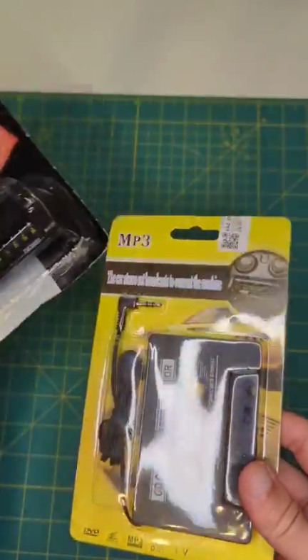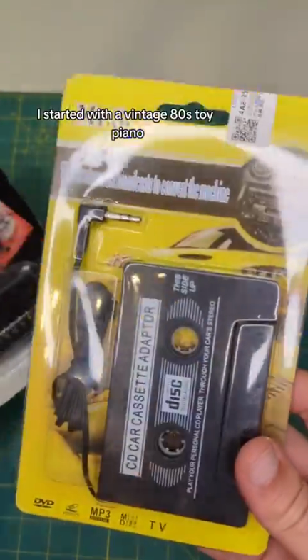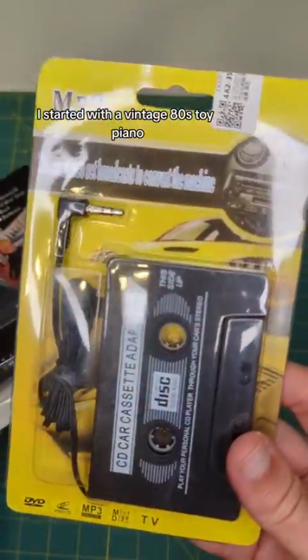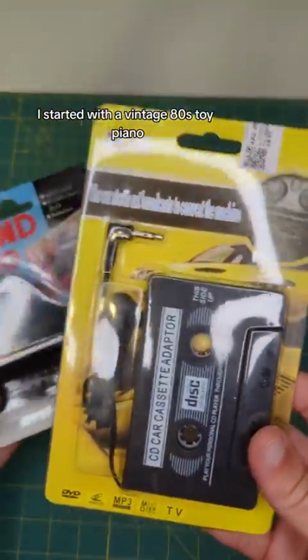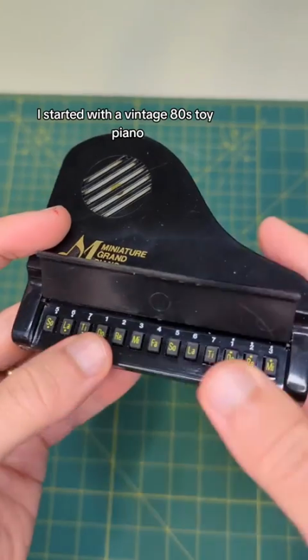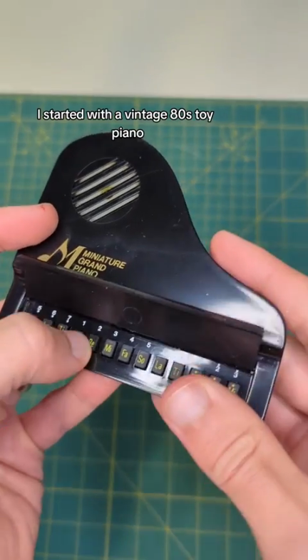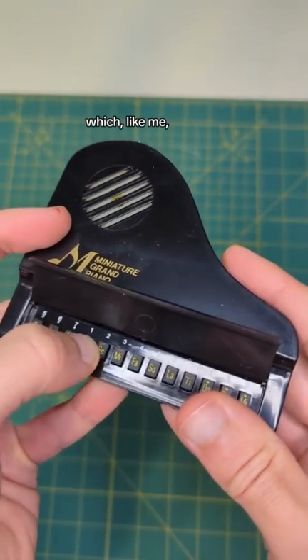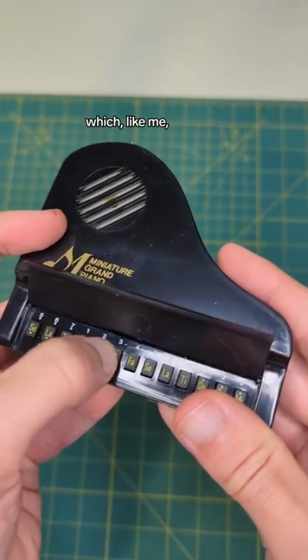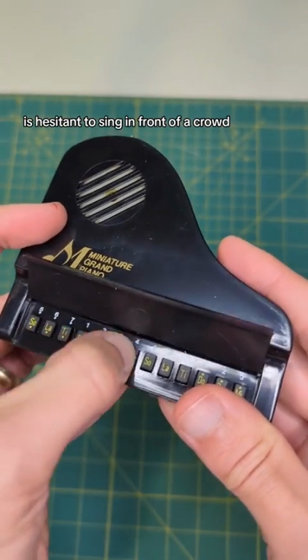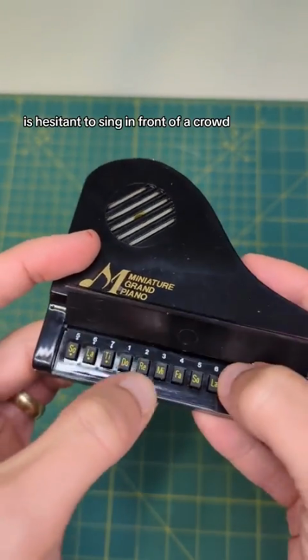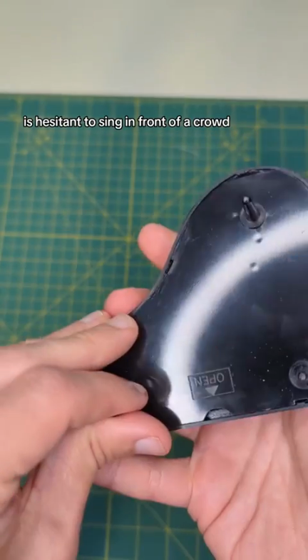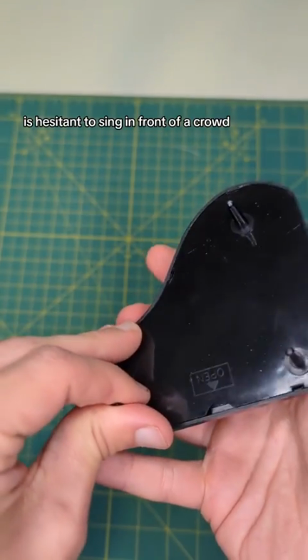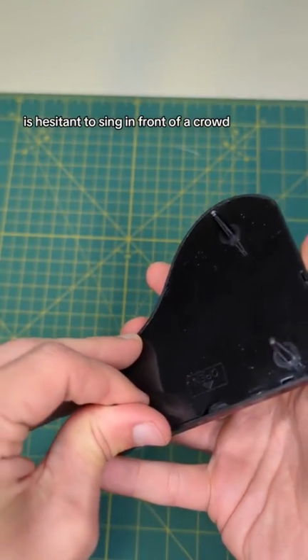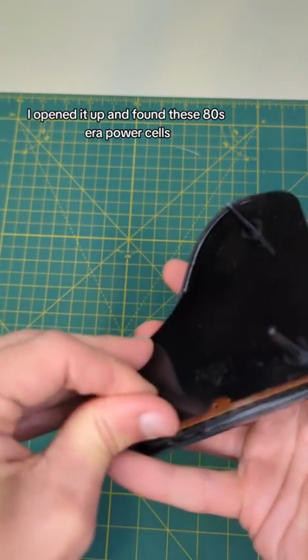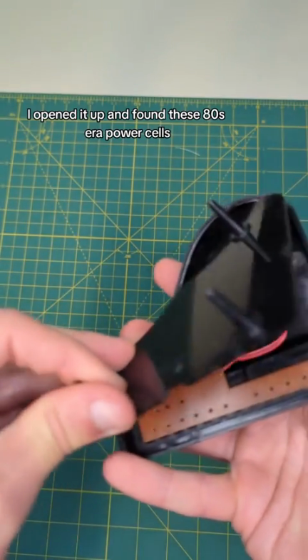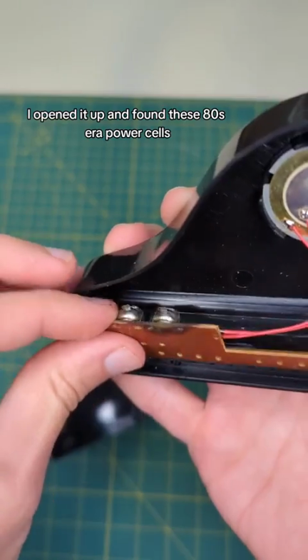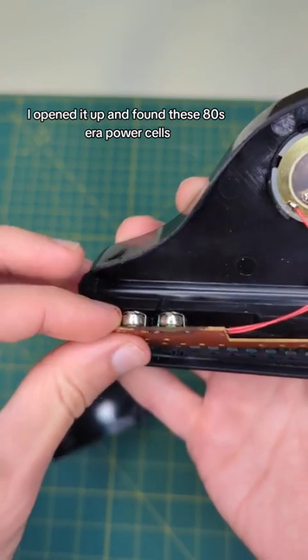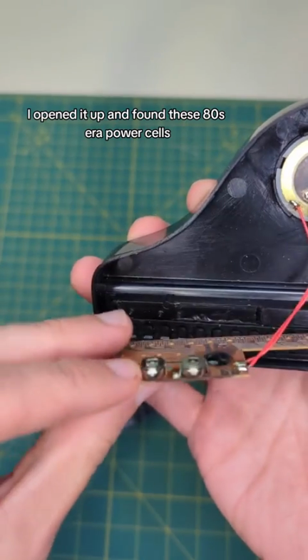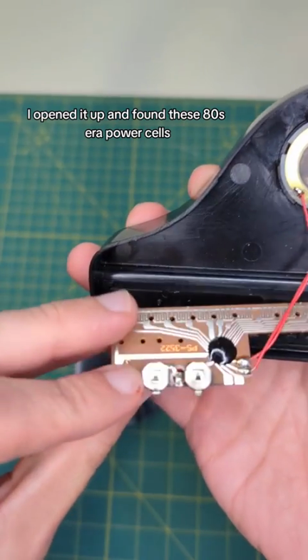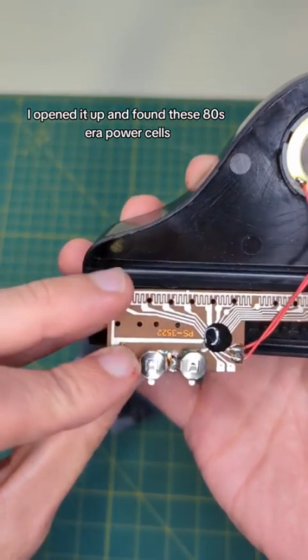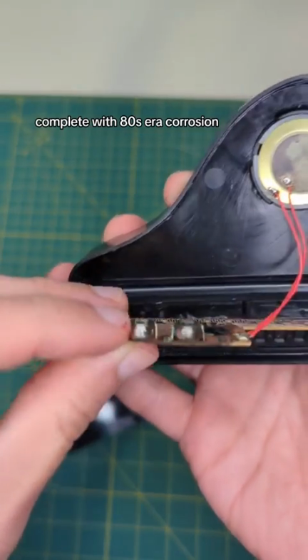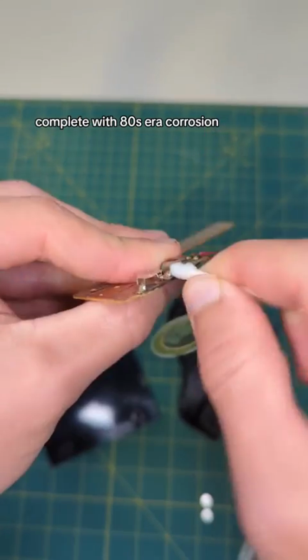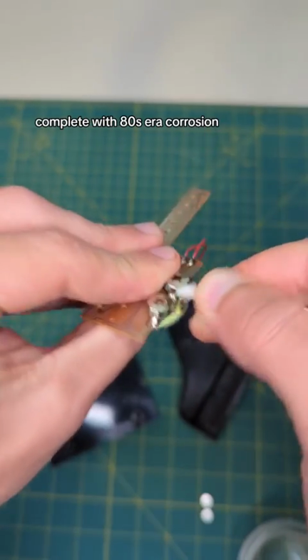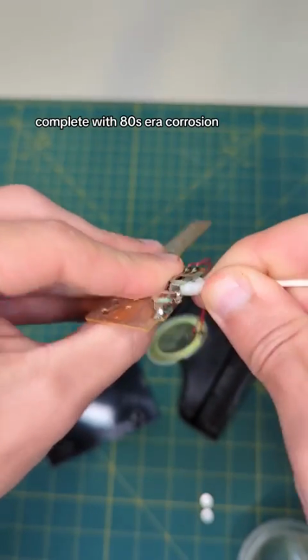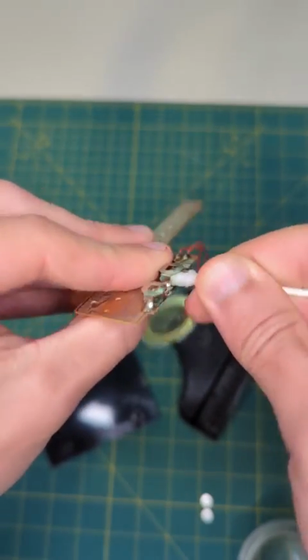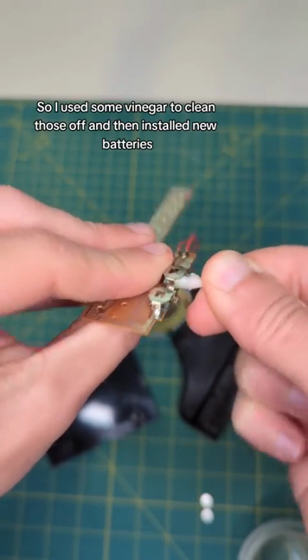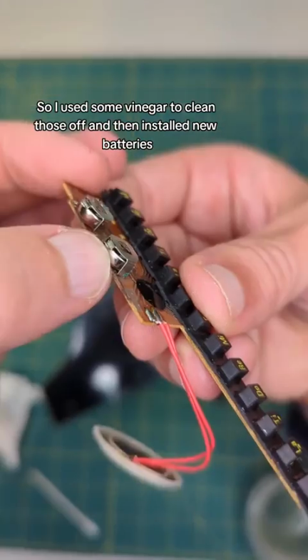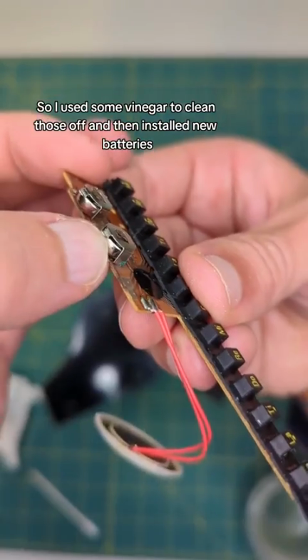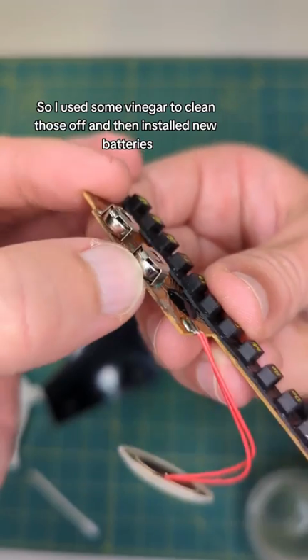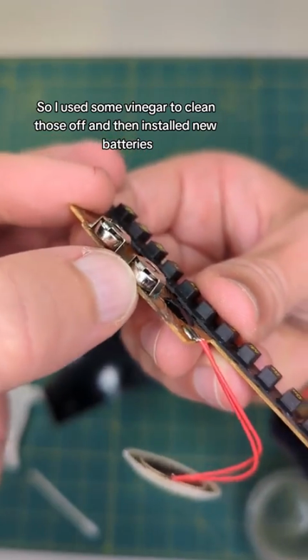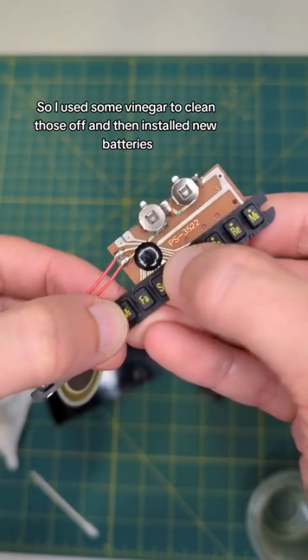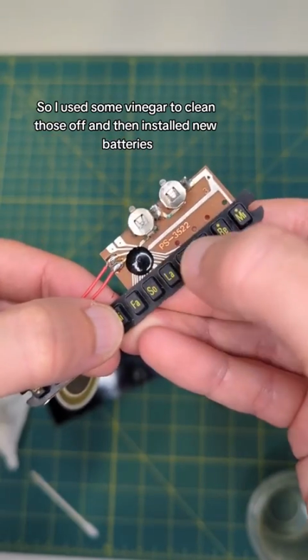I started with a vintage 80s toy piano, which like me is hesitant to sing in front of a crowd. I opened it up and found these 80s era power cells complete with 80s era corrosion, so I used some vinegar to clean those off and then installed new batteries.